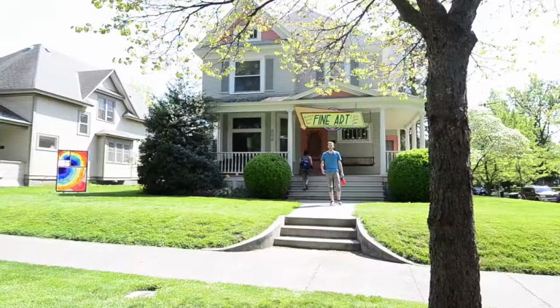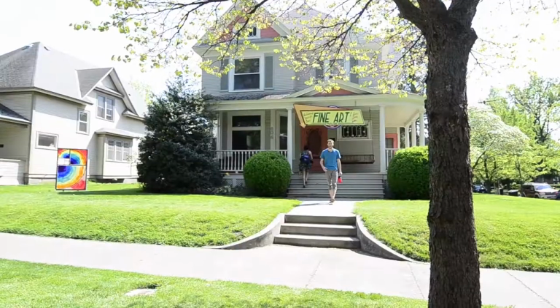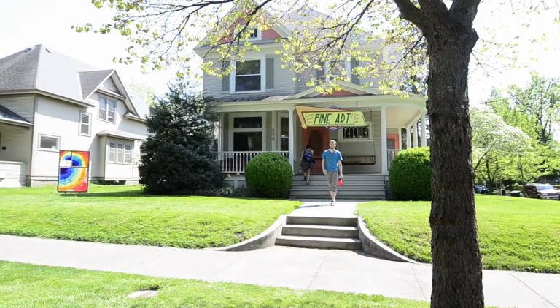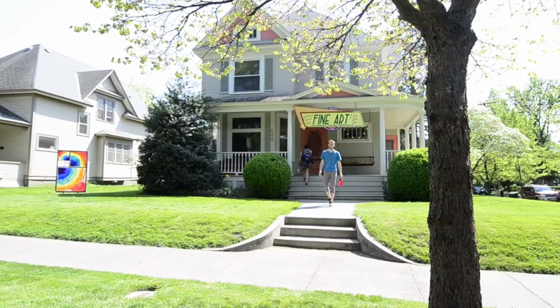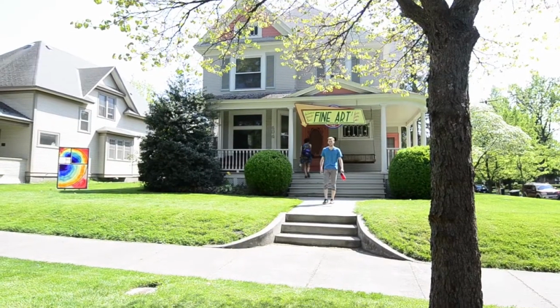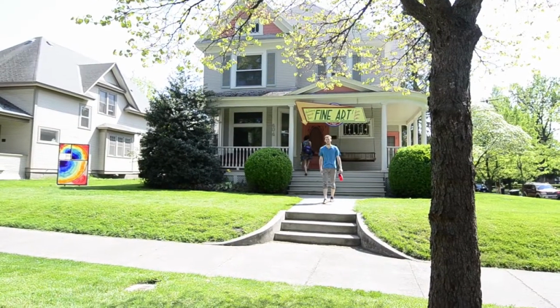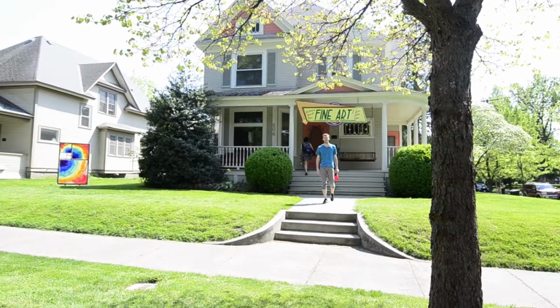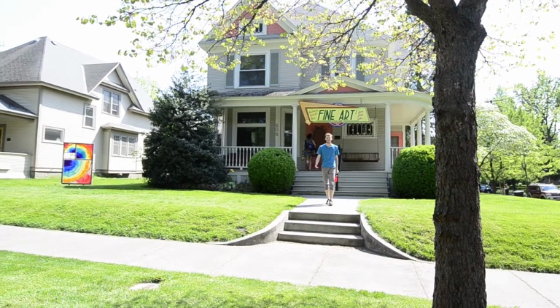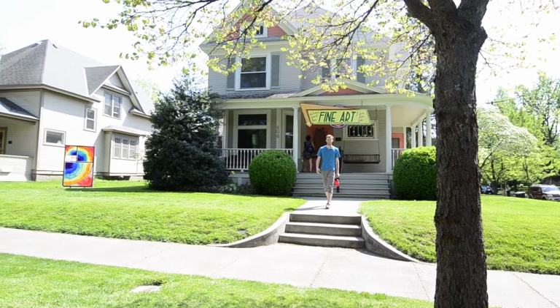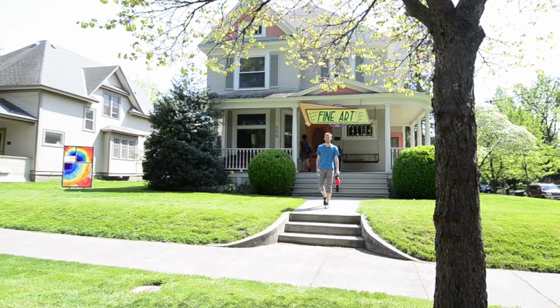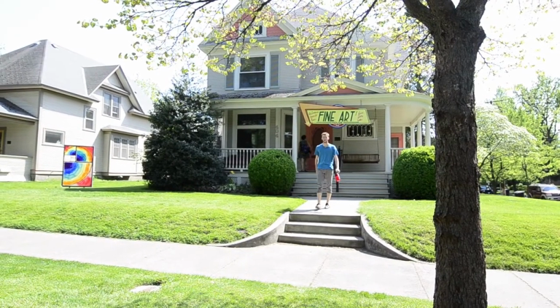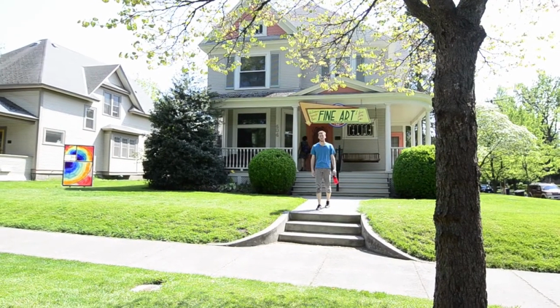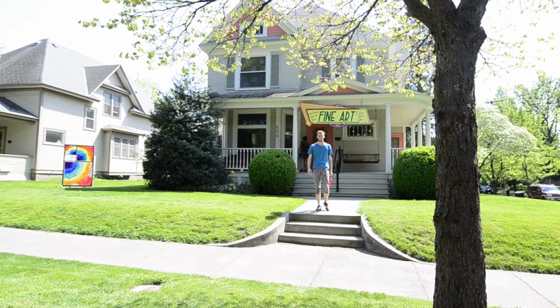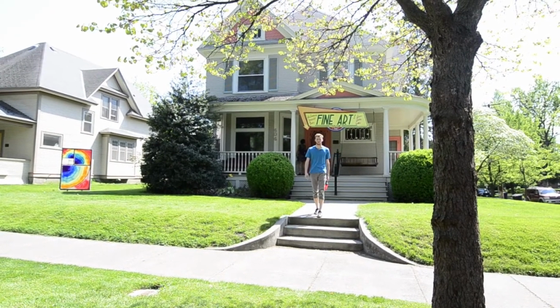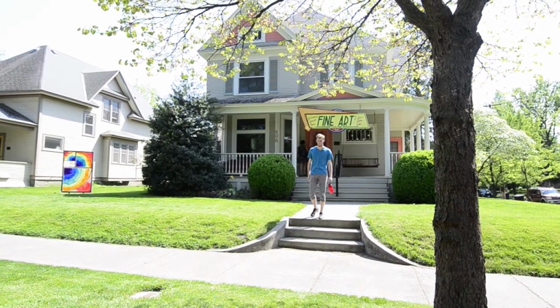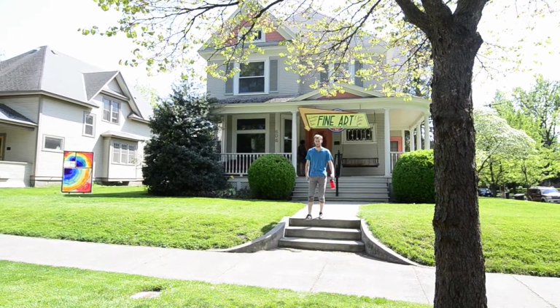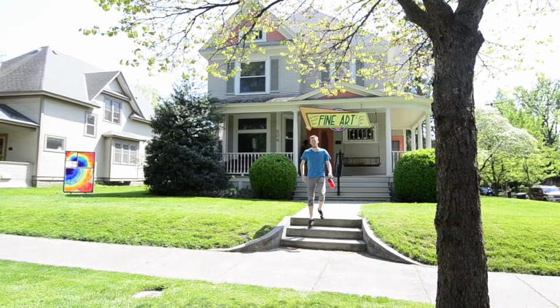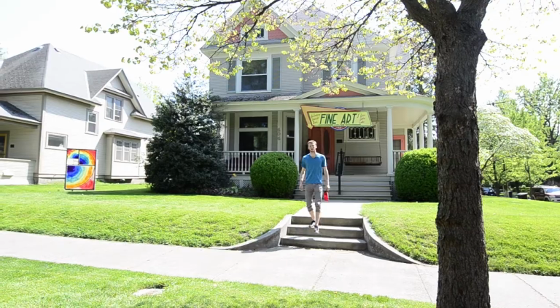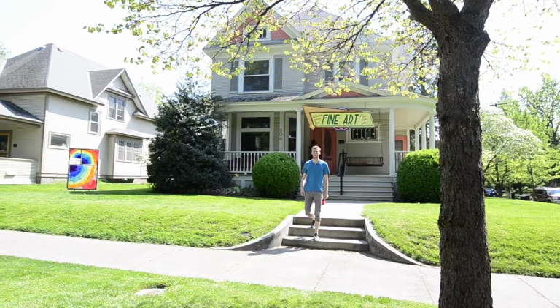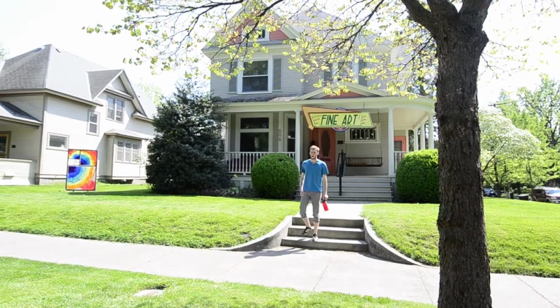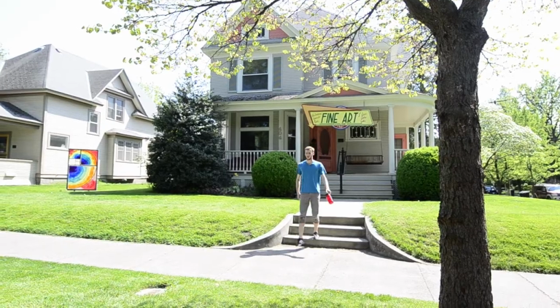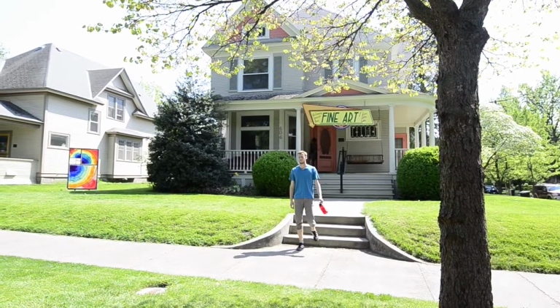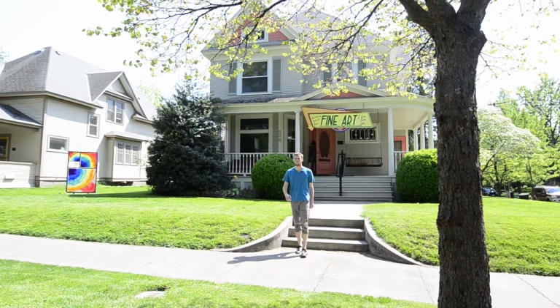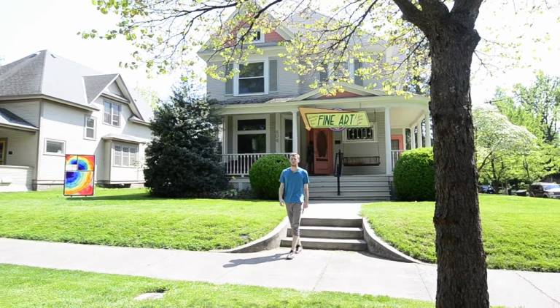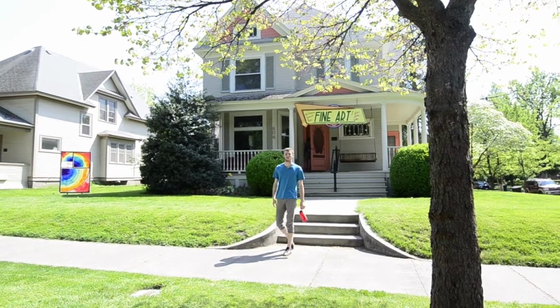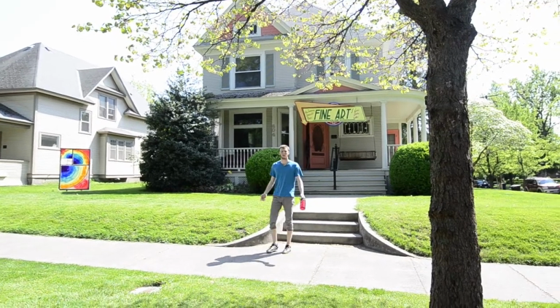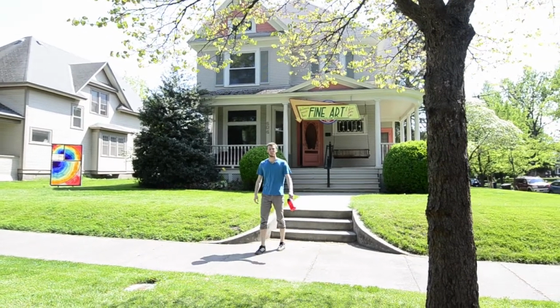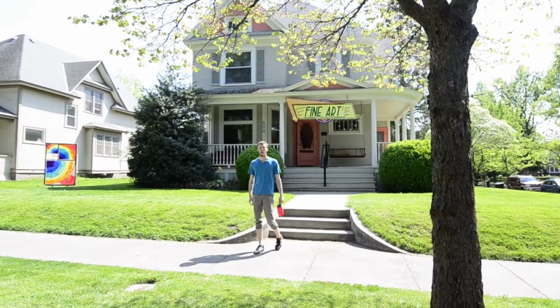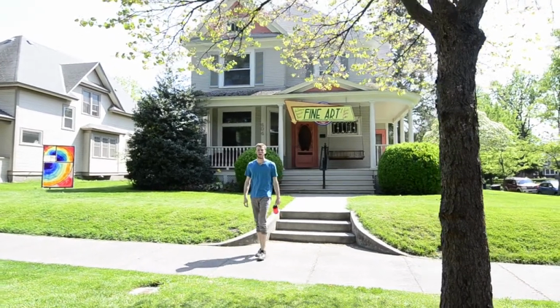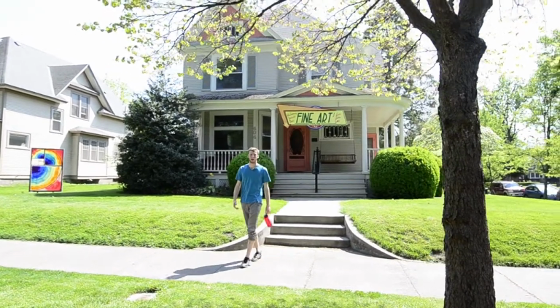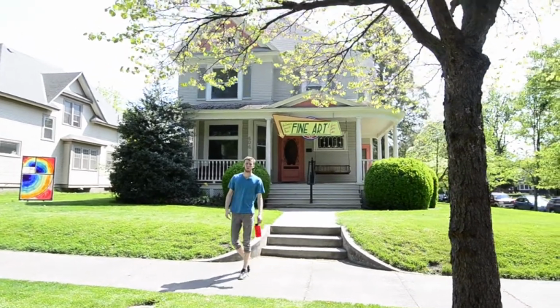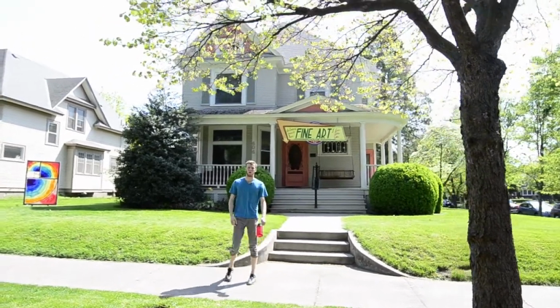Hi, my name is Spencer. I'm a psychology and economics double major from Kent, Washington. On campus I'm involved in the climbing club and the outdoor program.